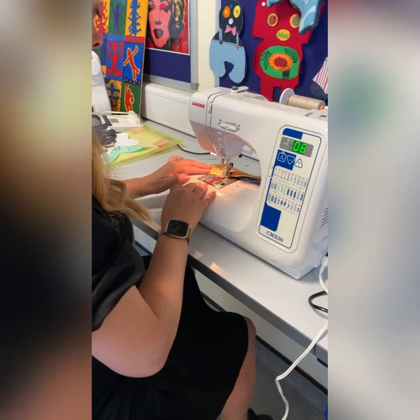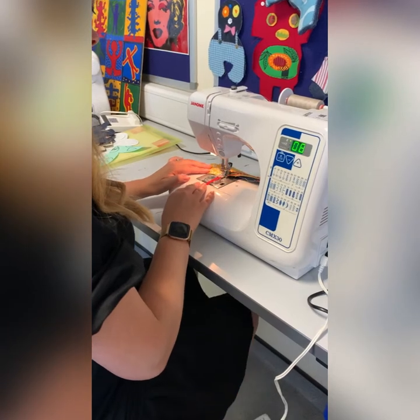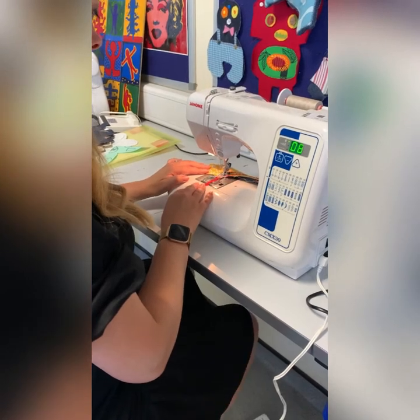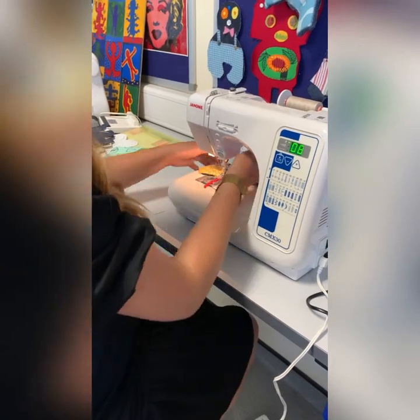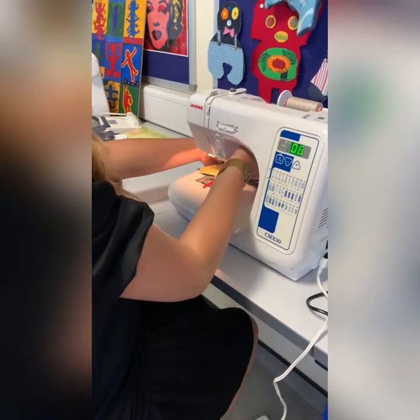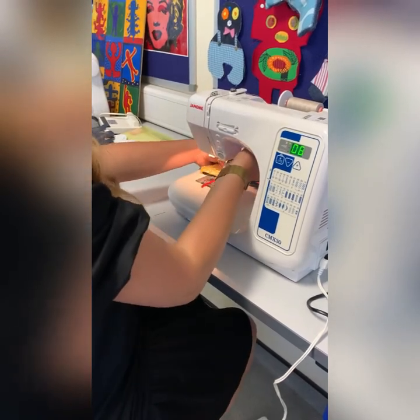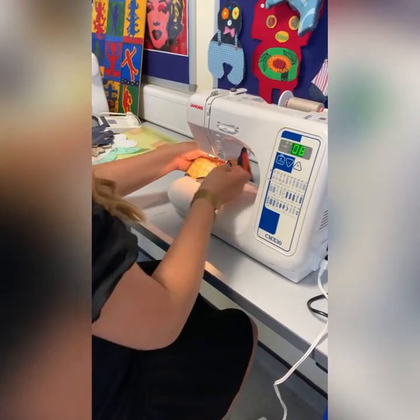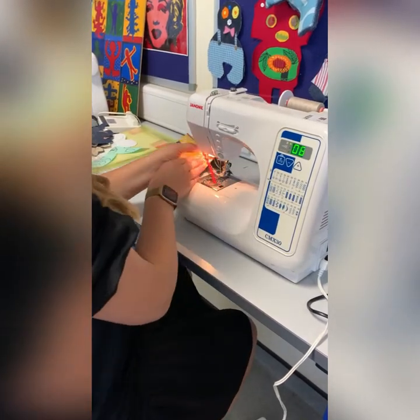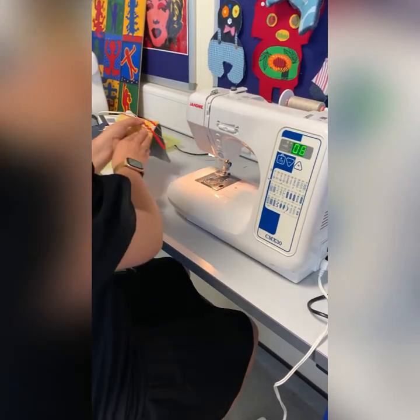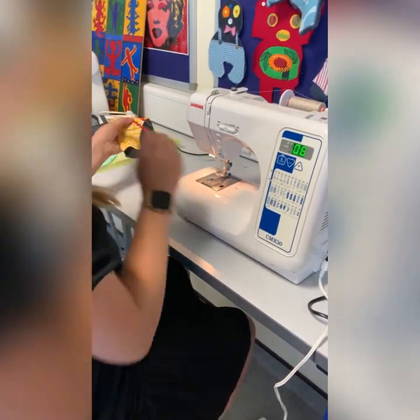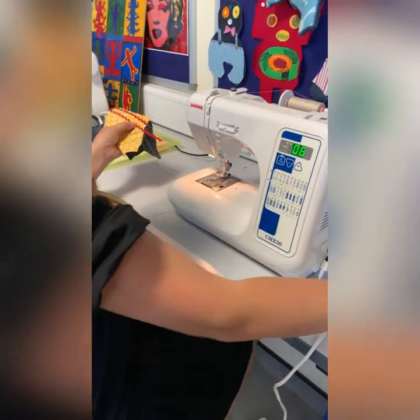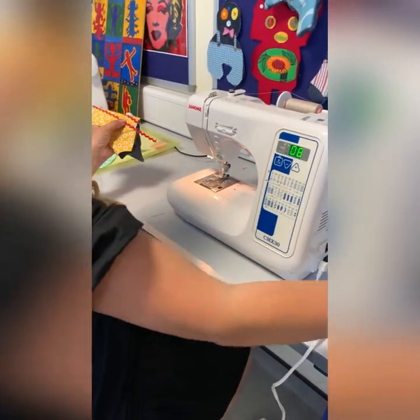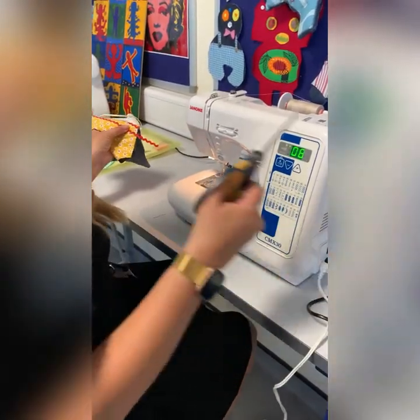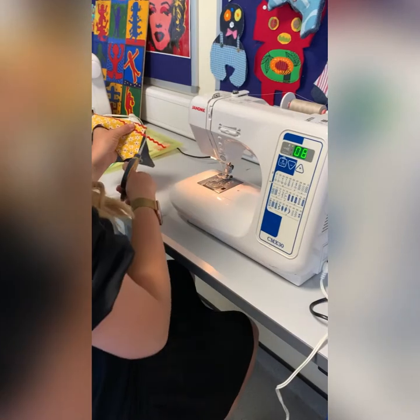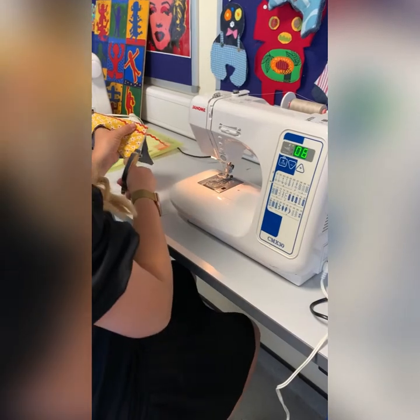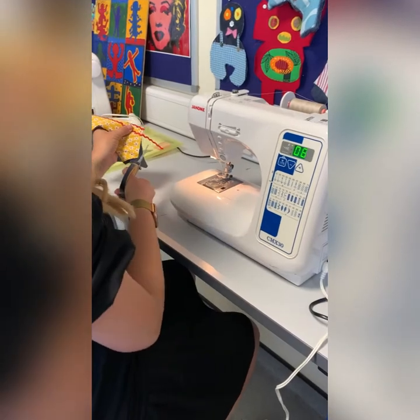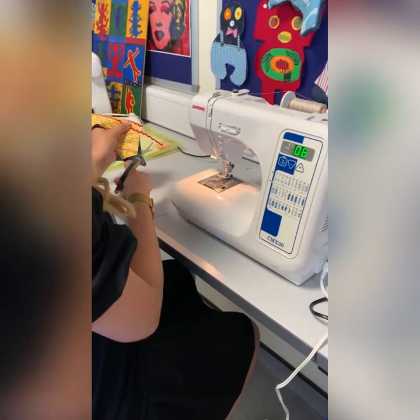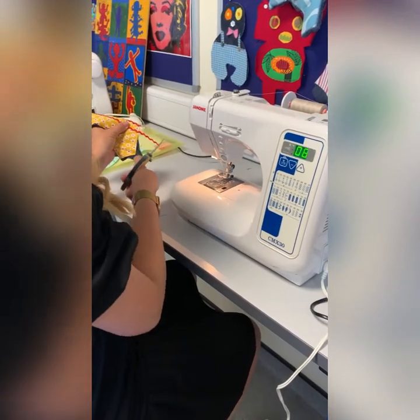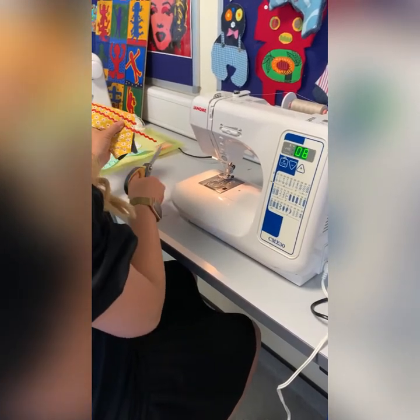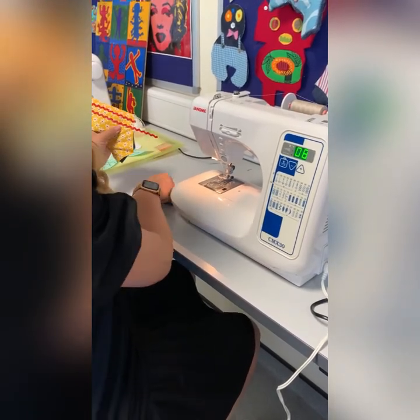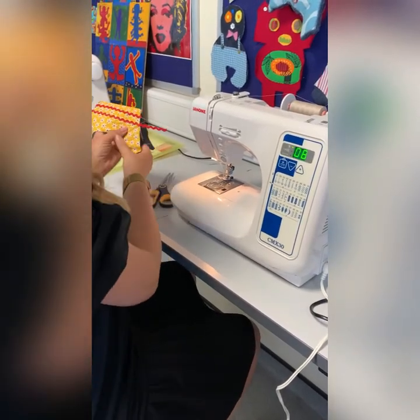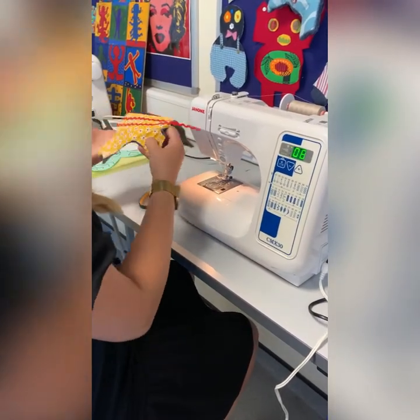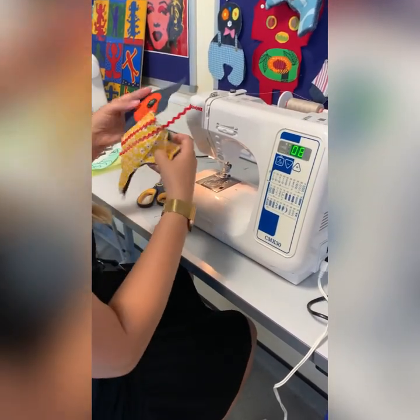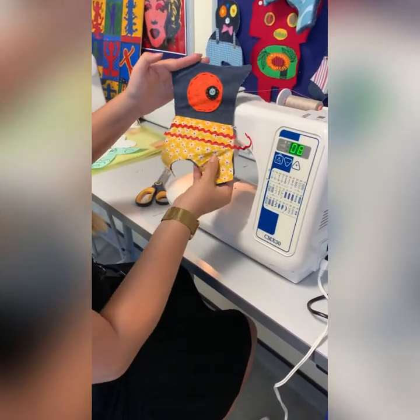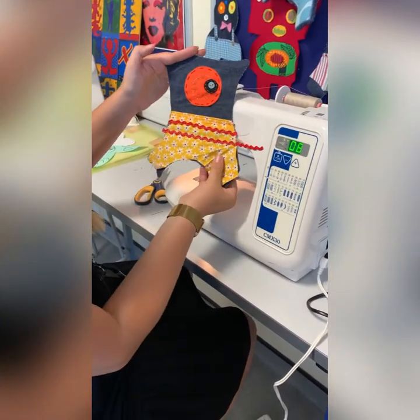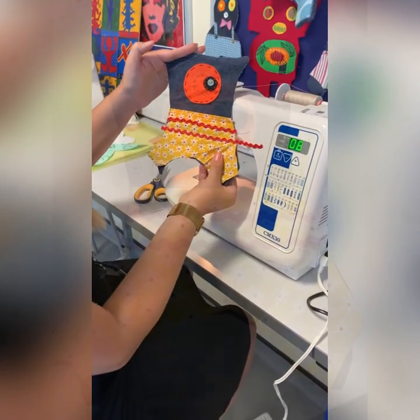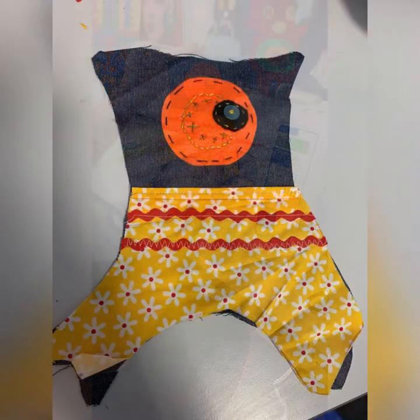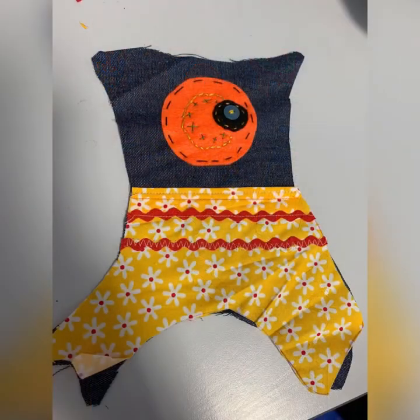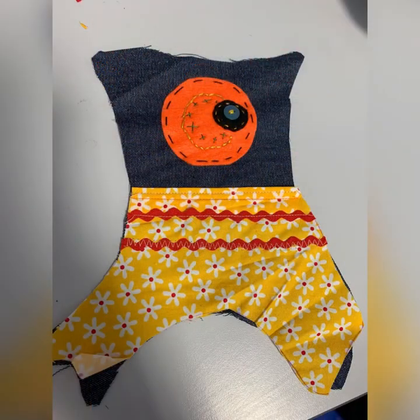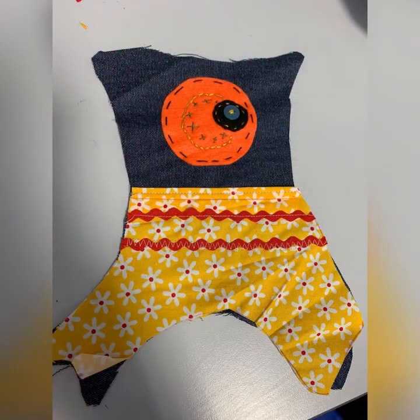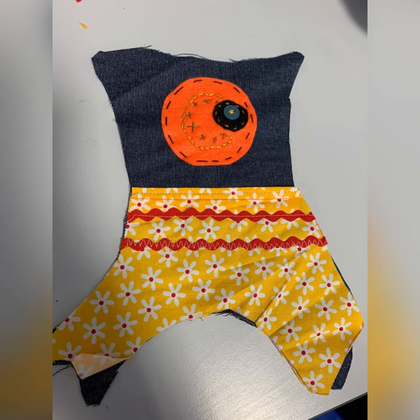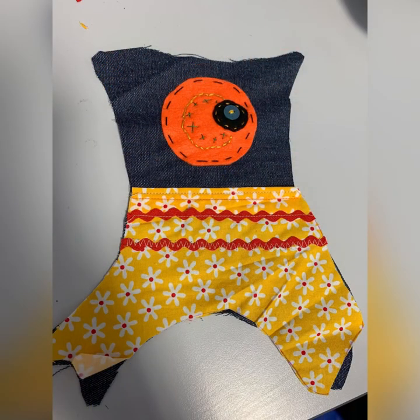You can reverse this, but you don't have to. Lift up the presser foot, cut the thread long, and snip it off. Here you'll see the finished product.